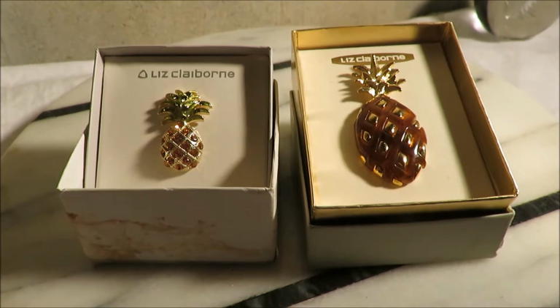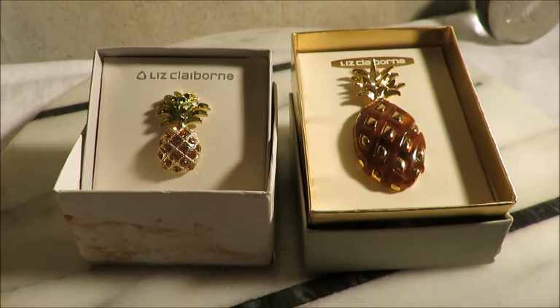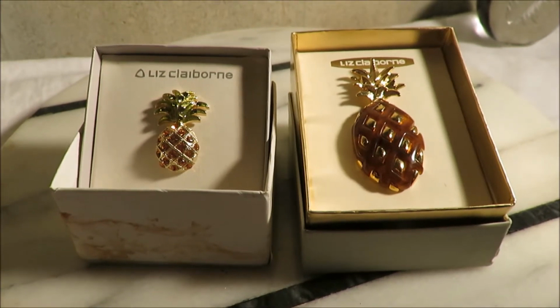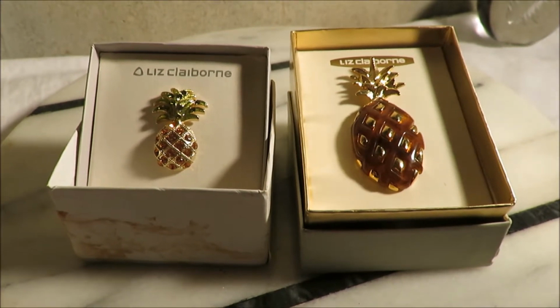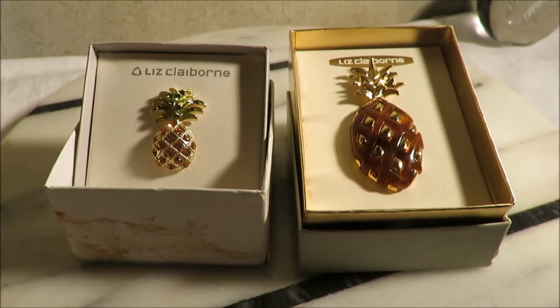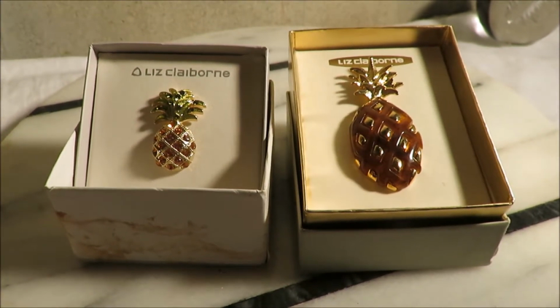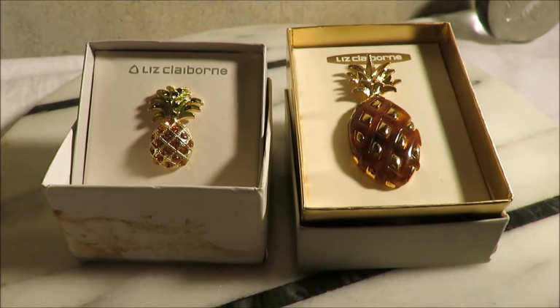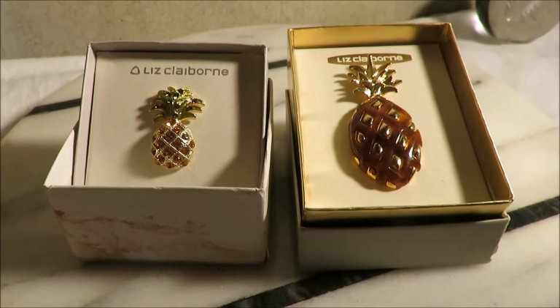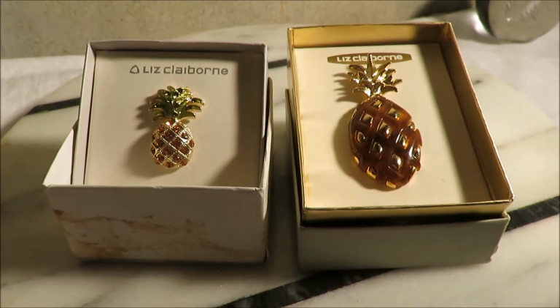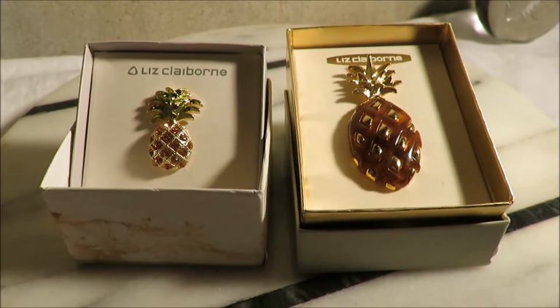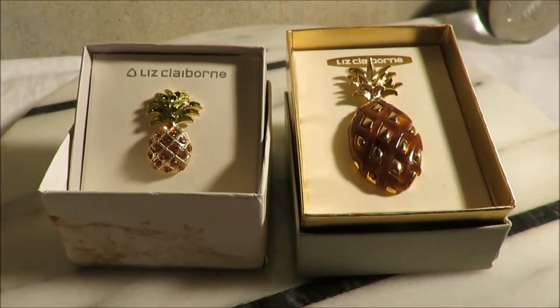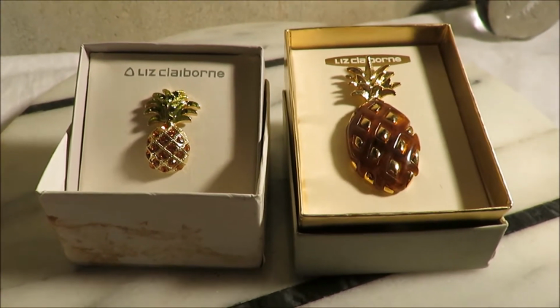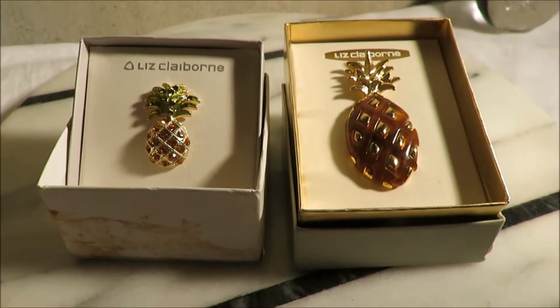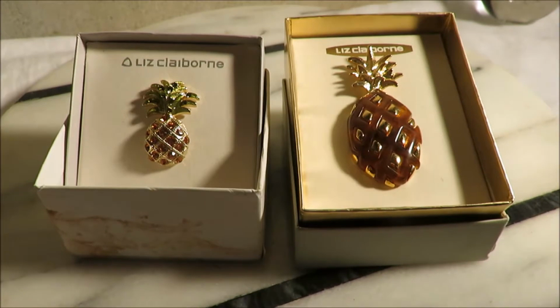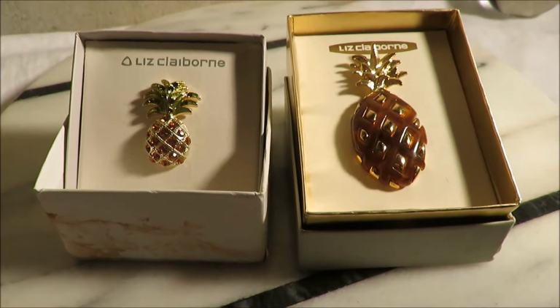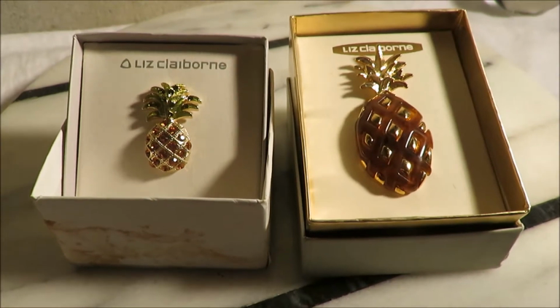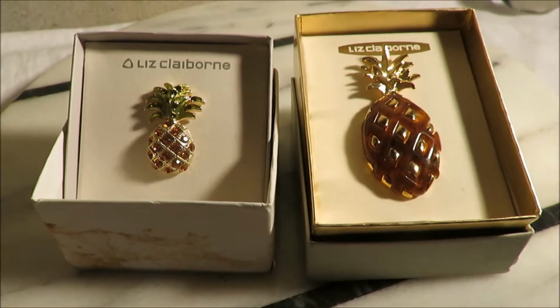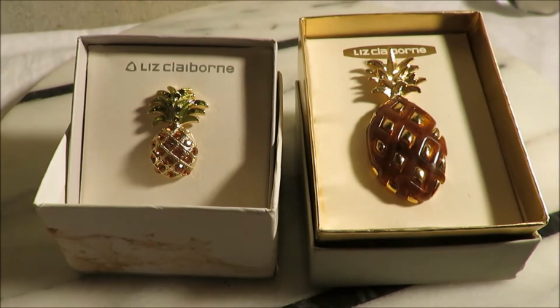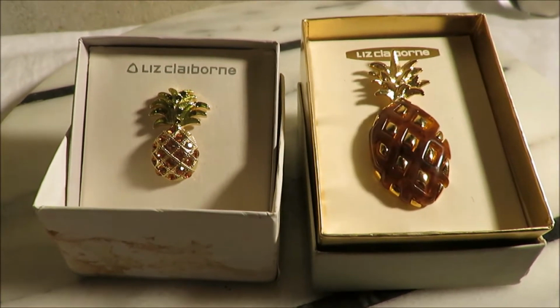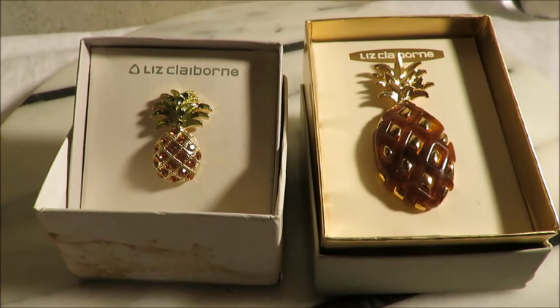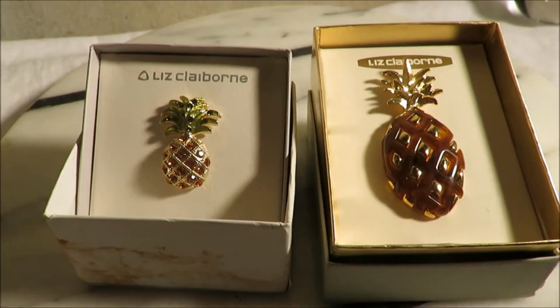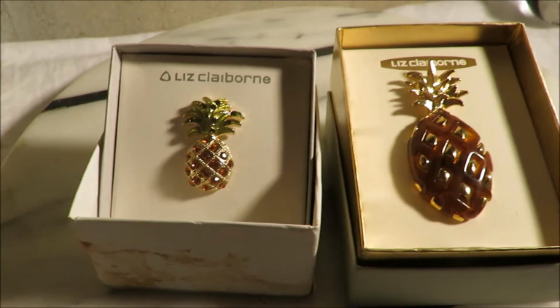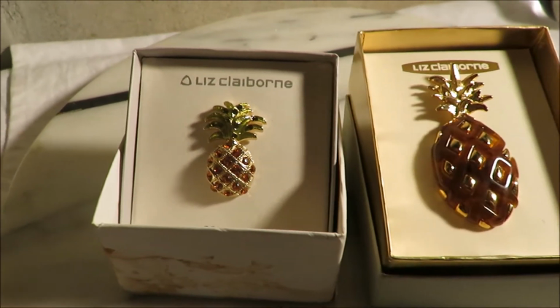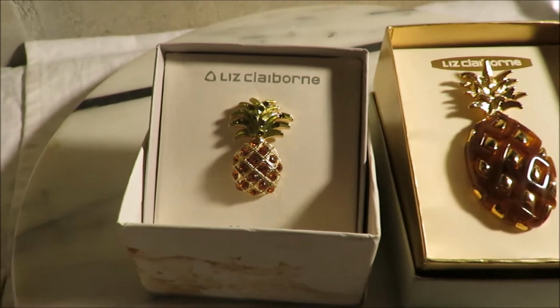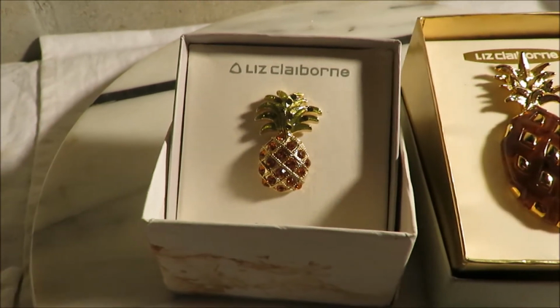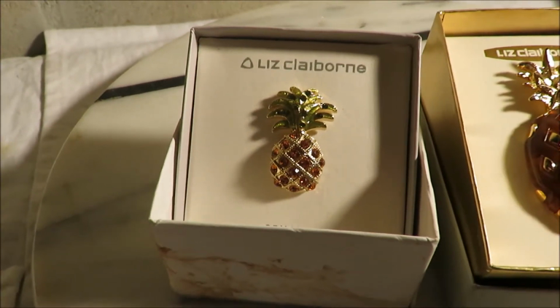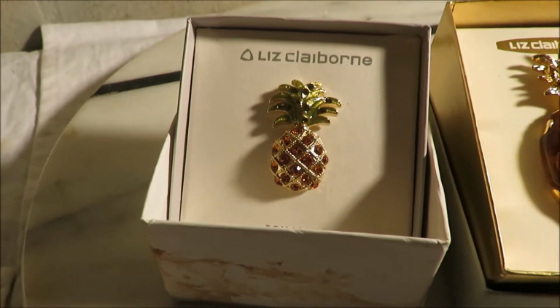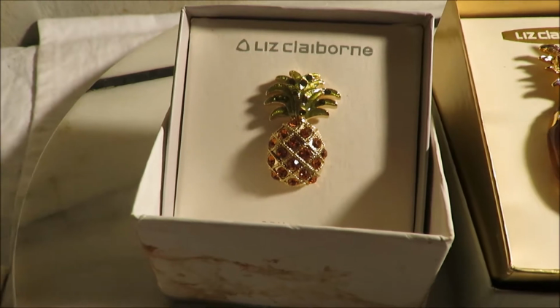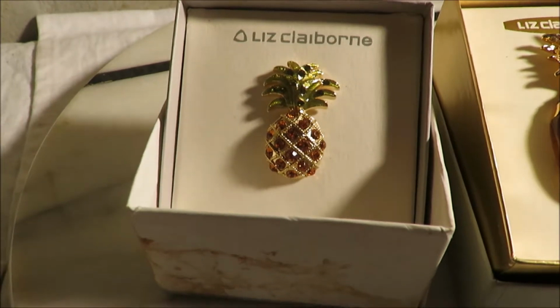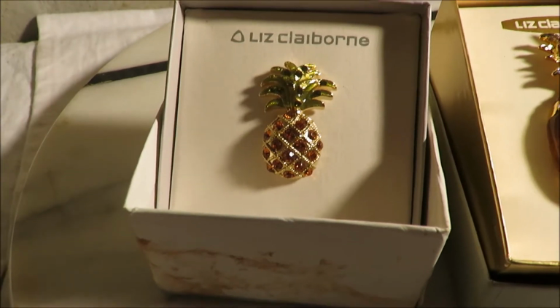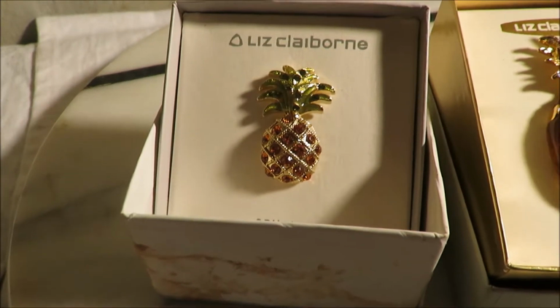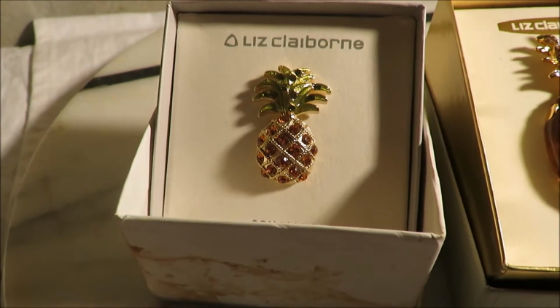Hi, it's Joy again. Joyful Junk. Got some great treasures for you. Today we're featuring two vintage Liz Claiborne costume jewelry pieces.